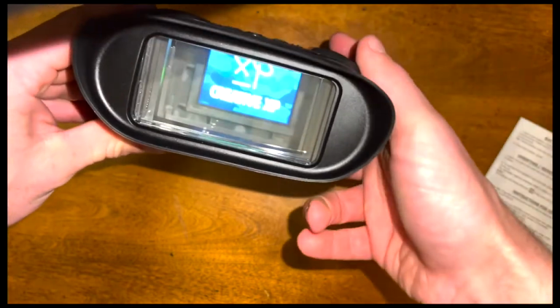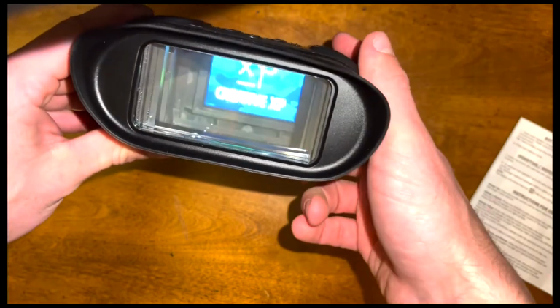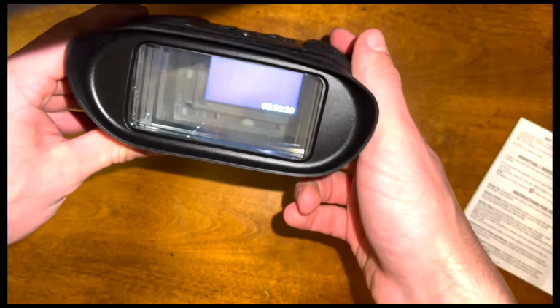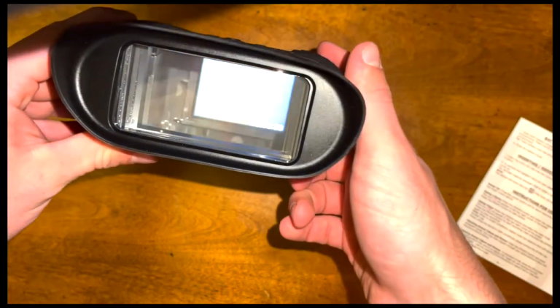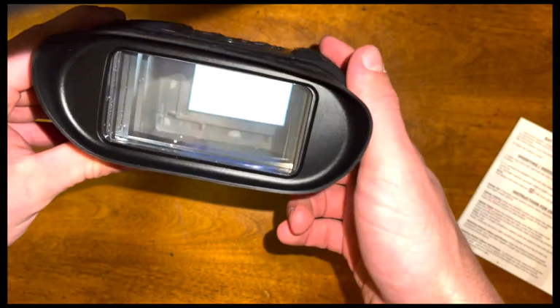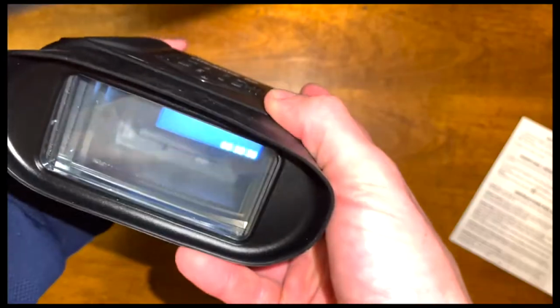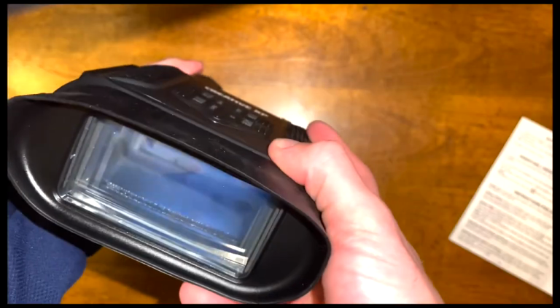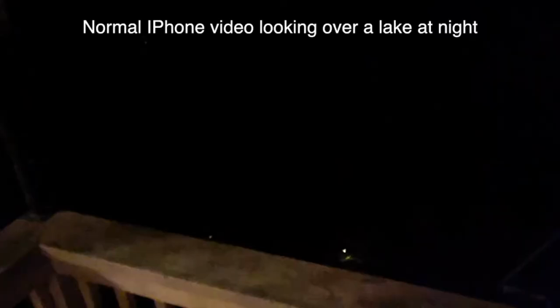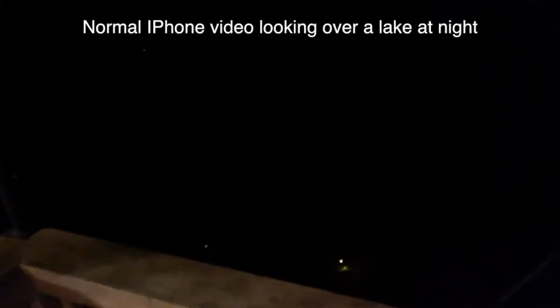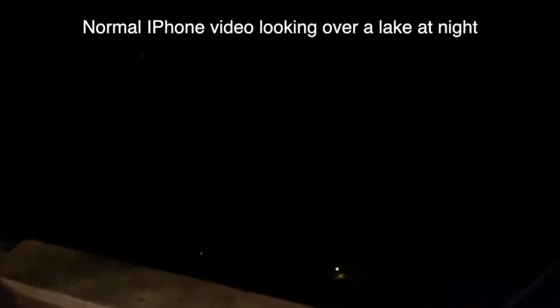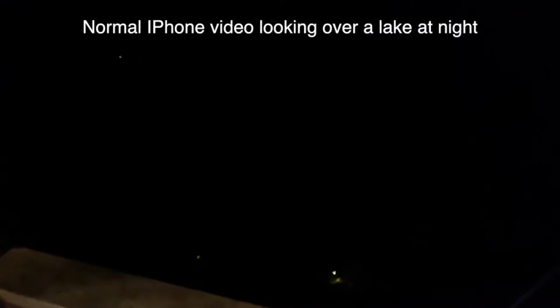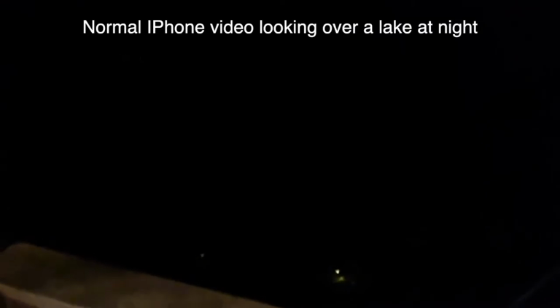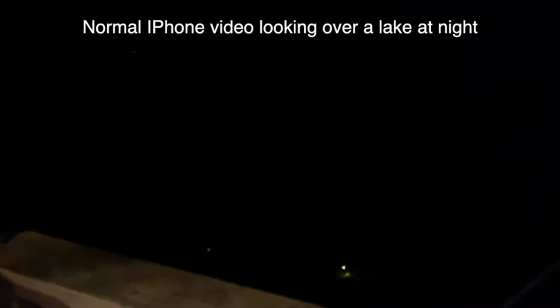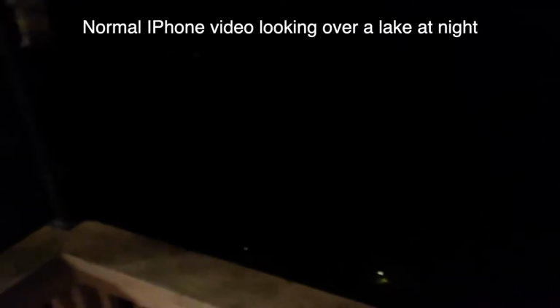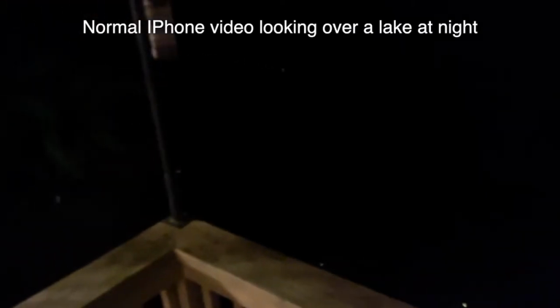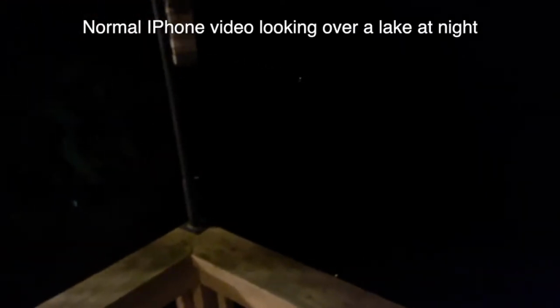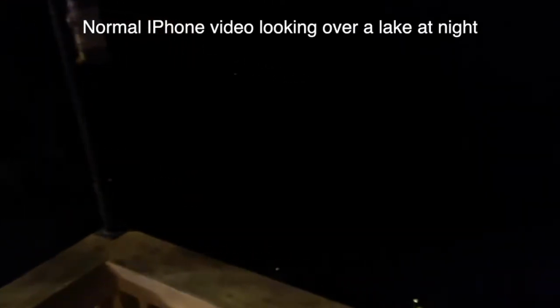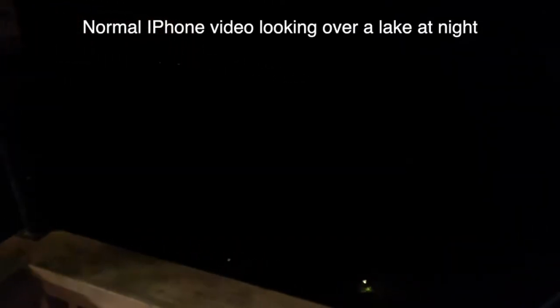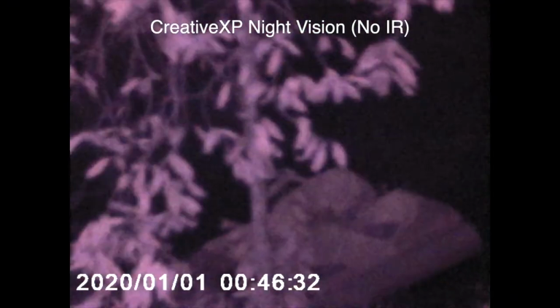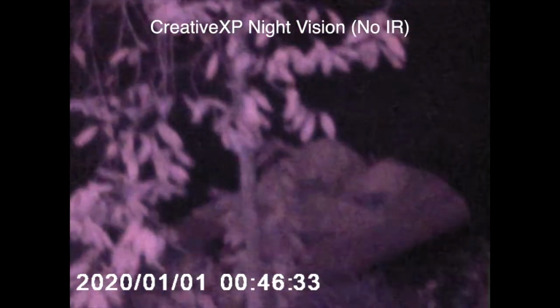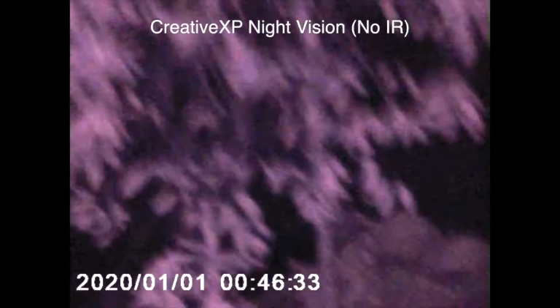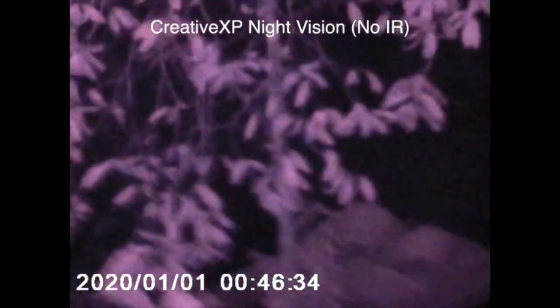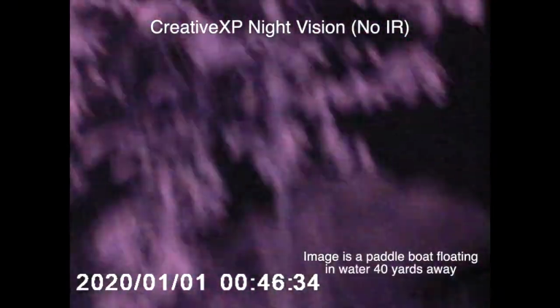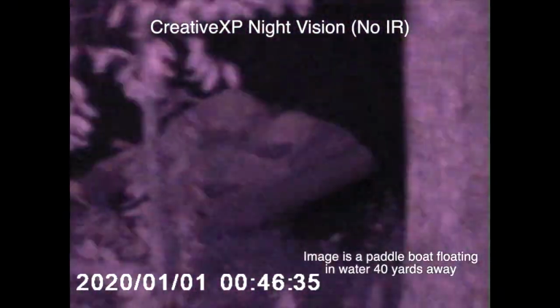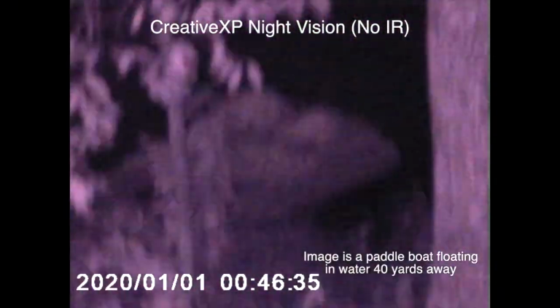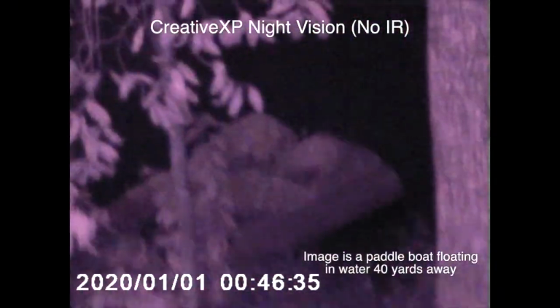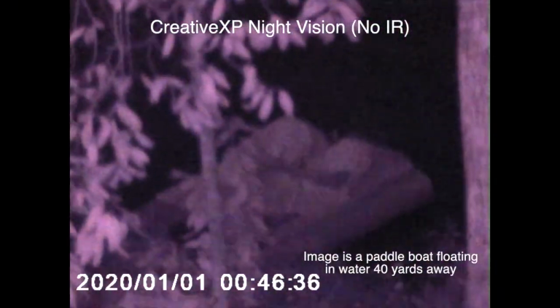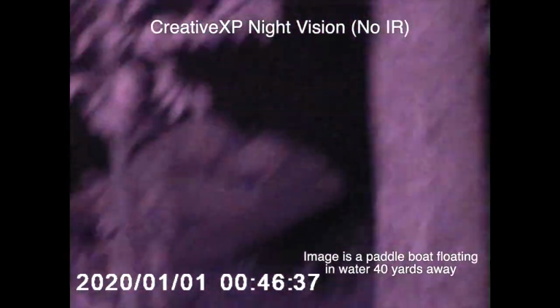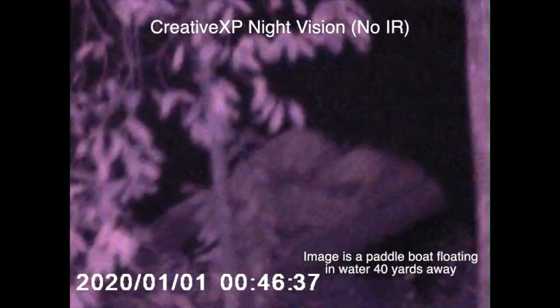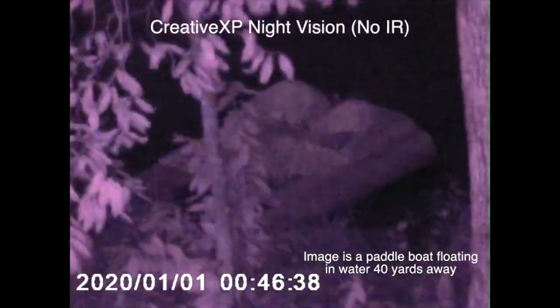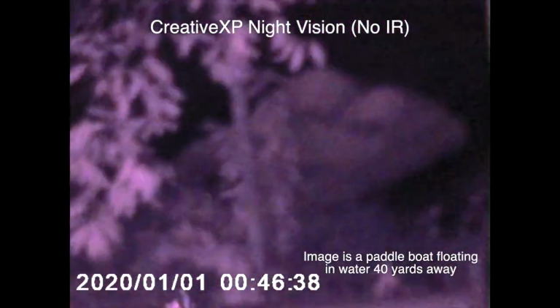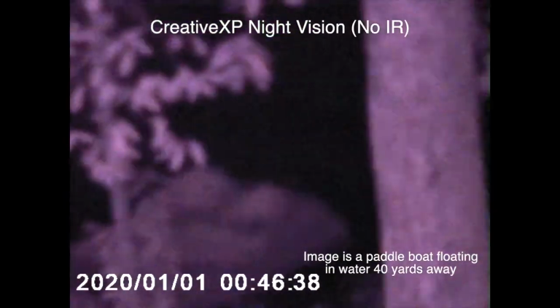And there it is — it has the Creative XP logo and it's already started working. Just for perspective, I put this video off my iPhone. This is looking over a lake in my backyard, and this is the Creative XP night vision goggles. You can see a paddle boat down there on the water.